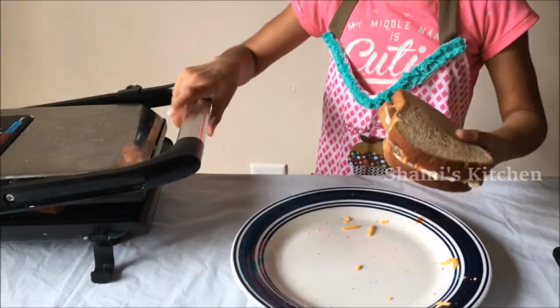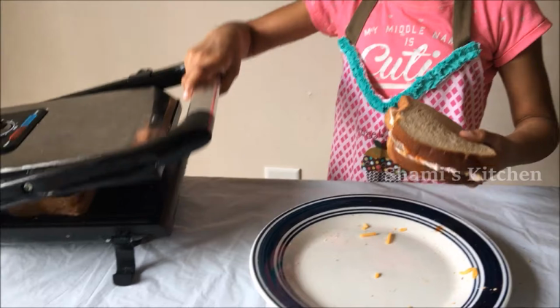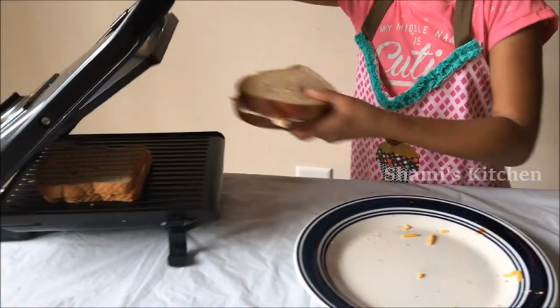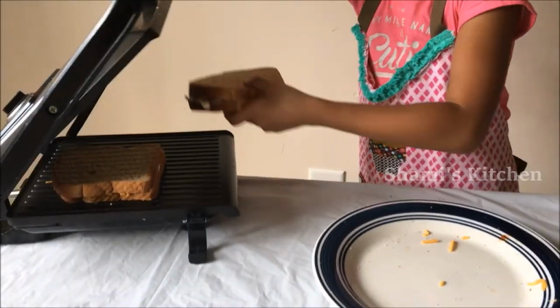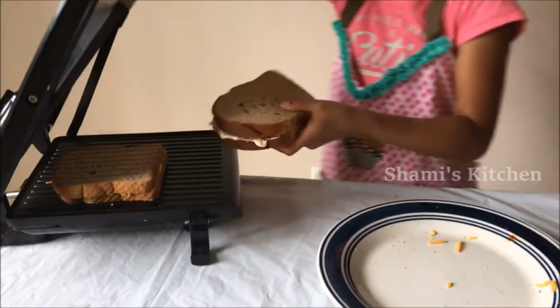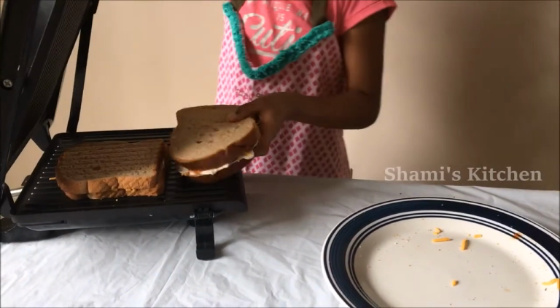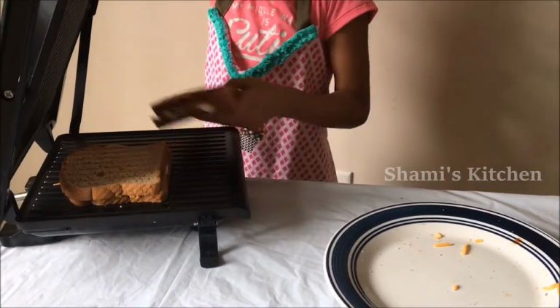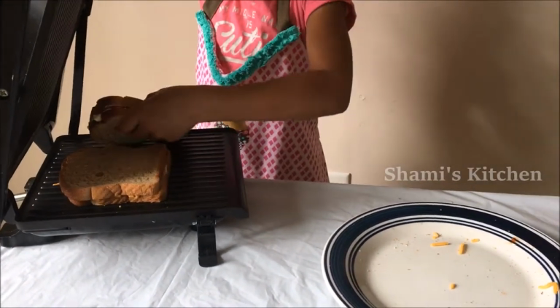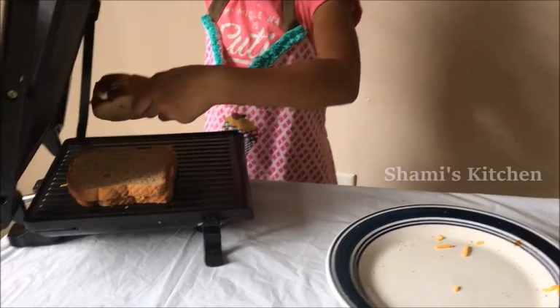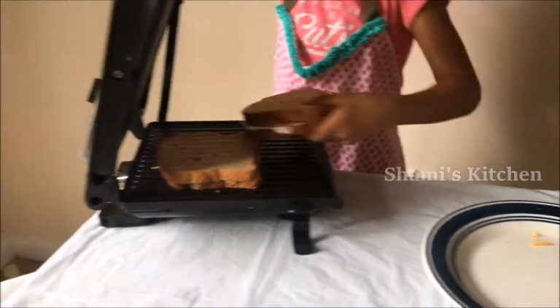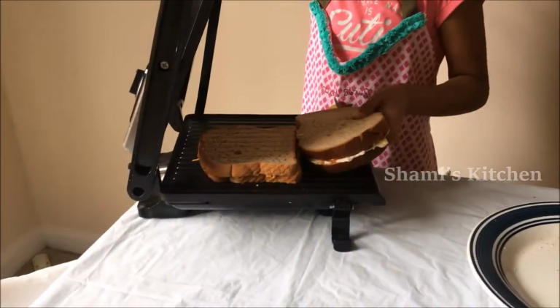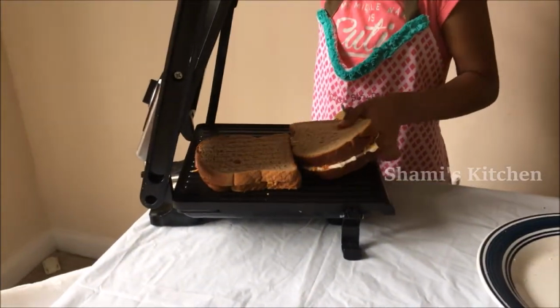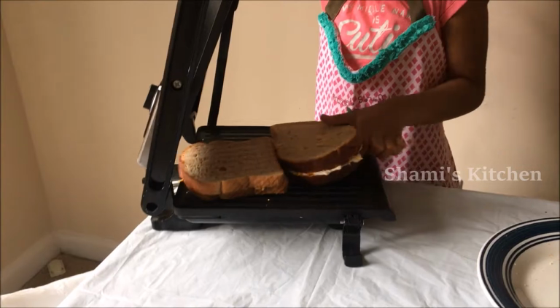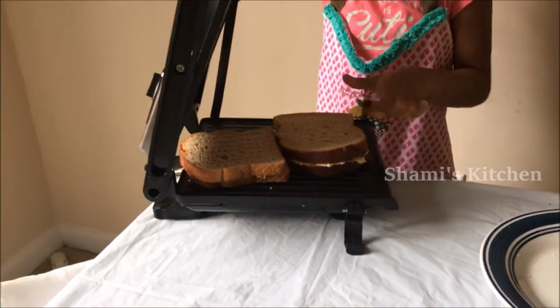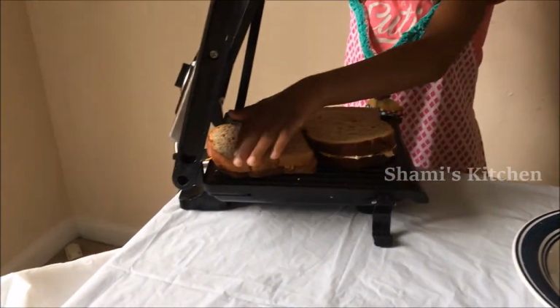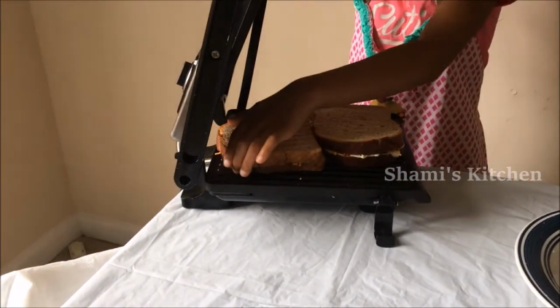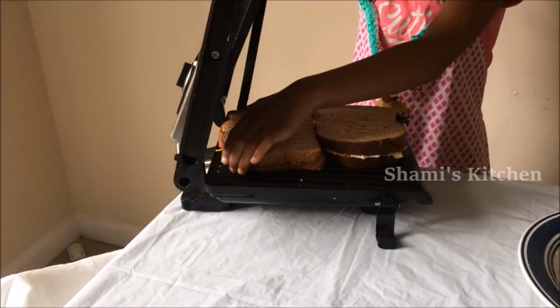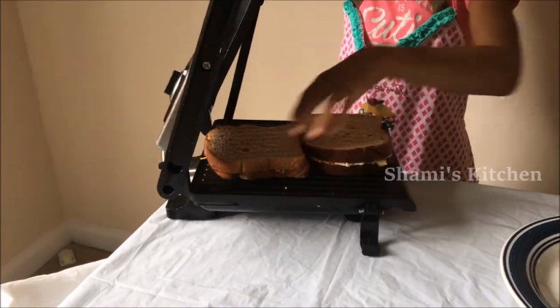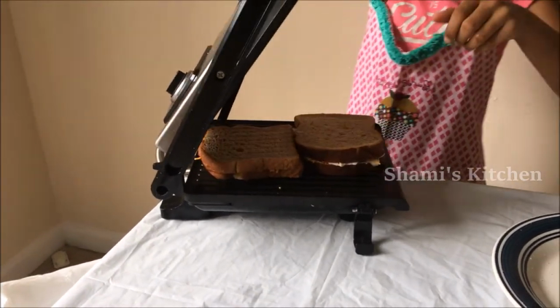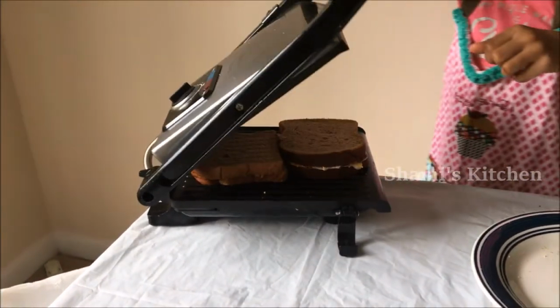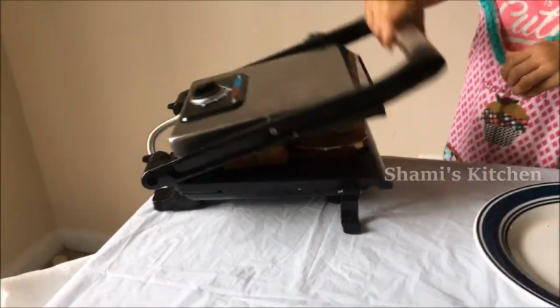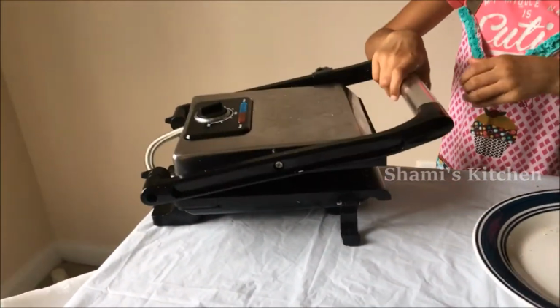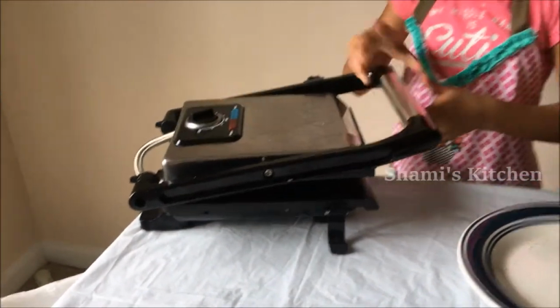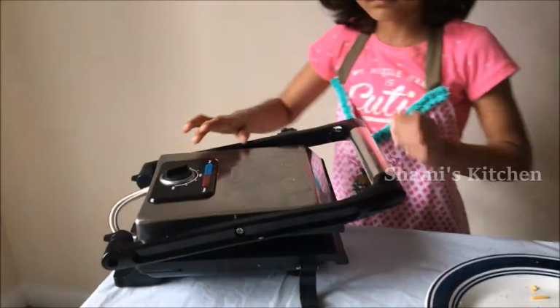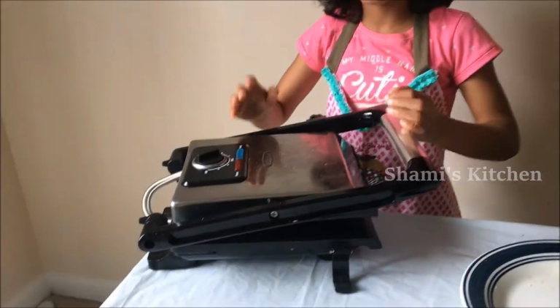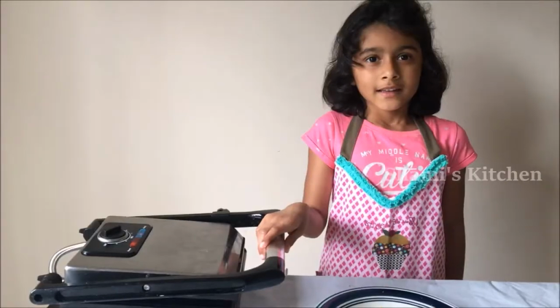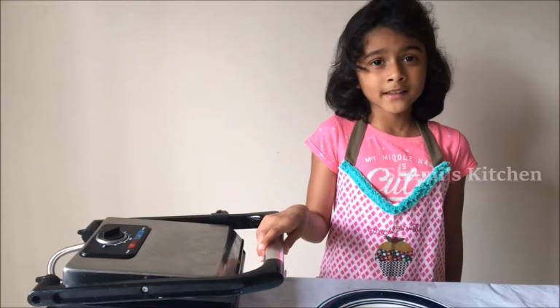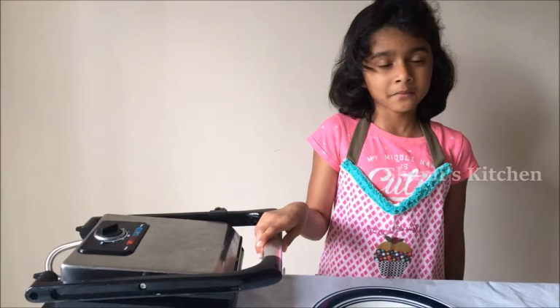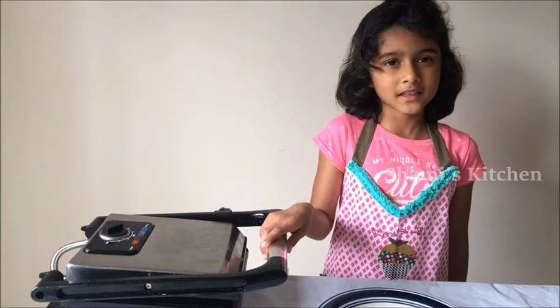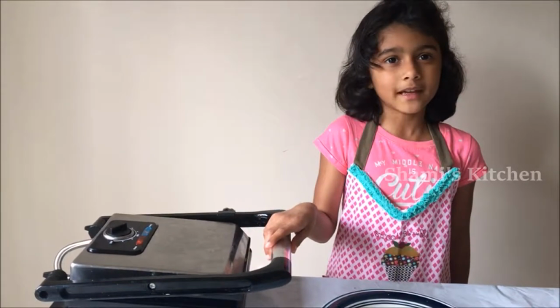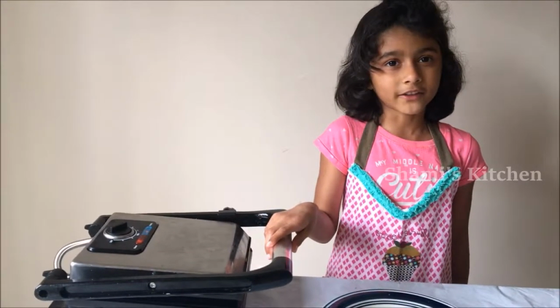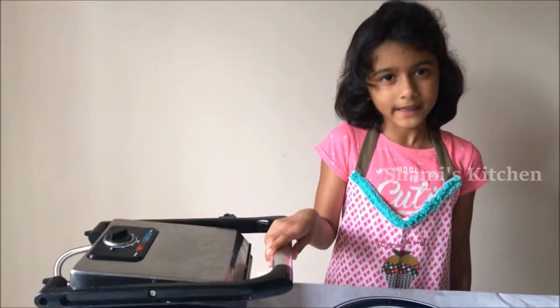Now we are going to put both breads together and add them in the sandwich maker. Keep it in the sandwich maker for a few minutes.